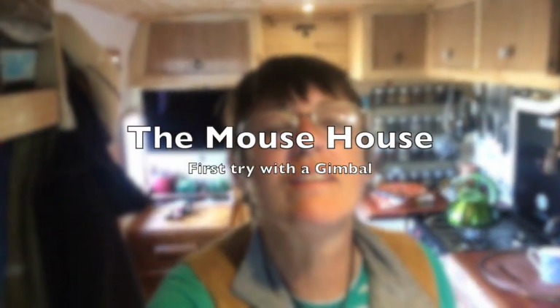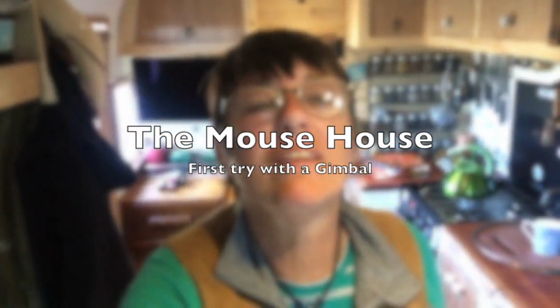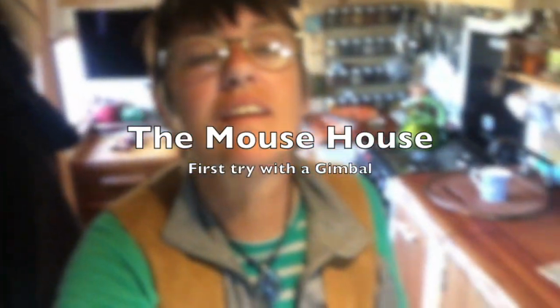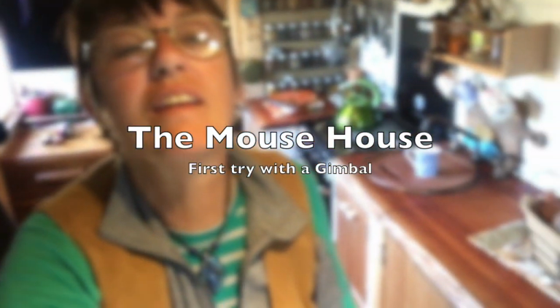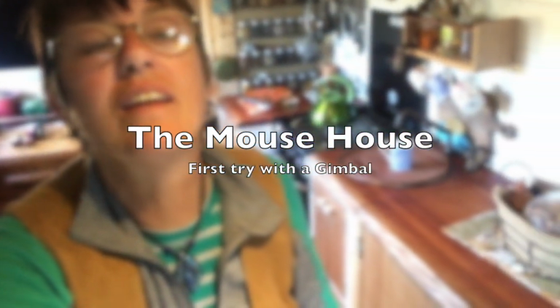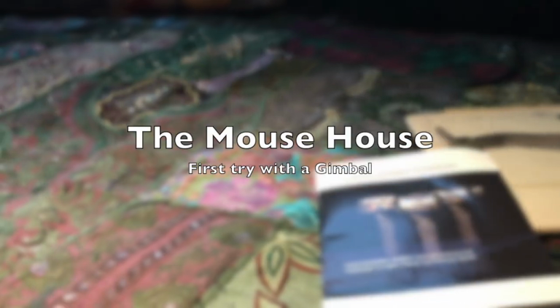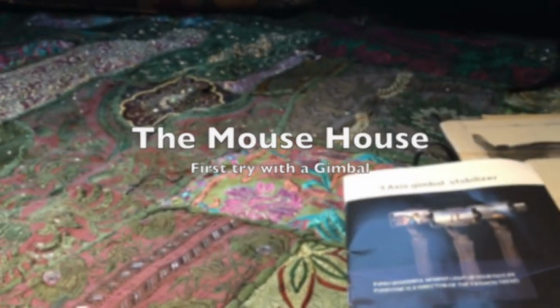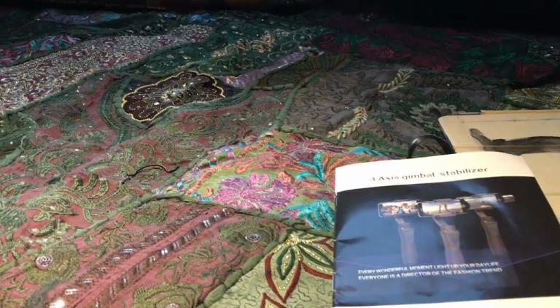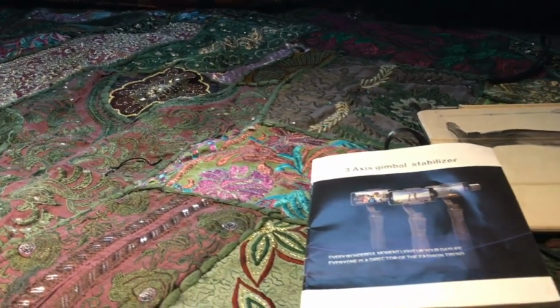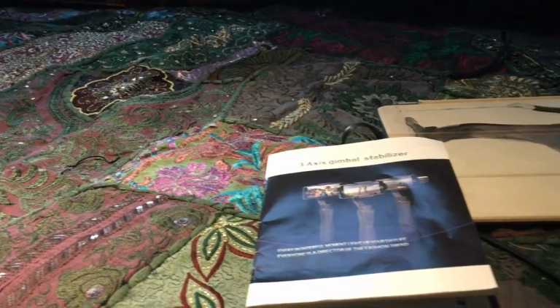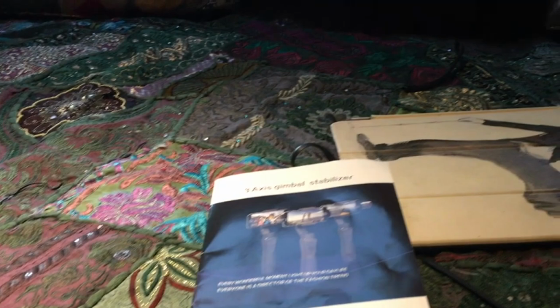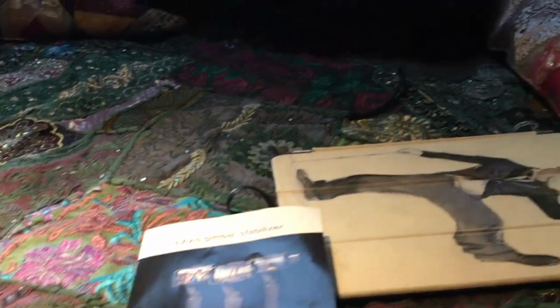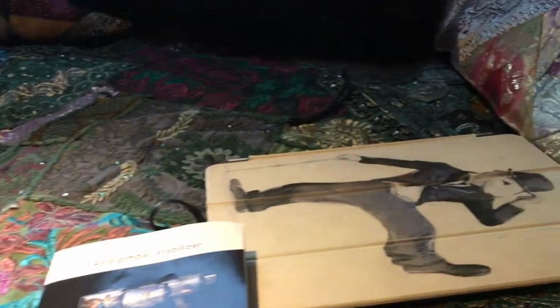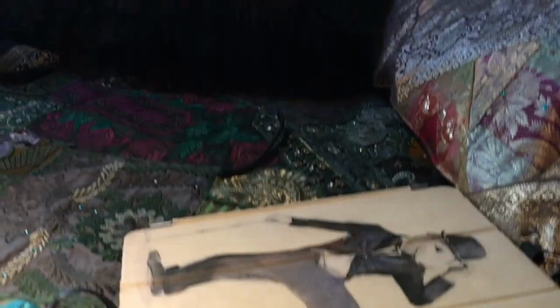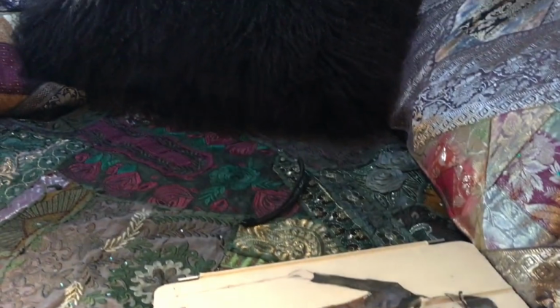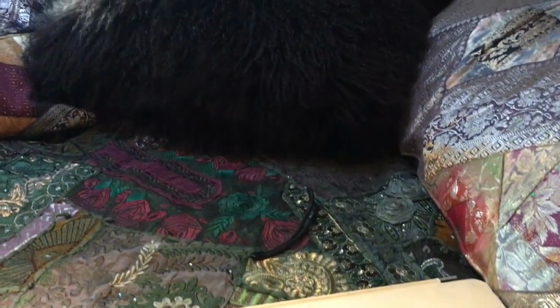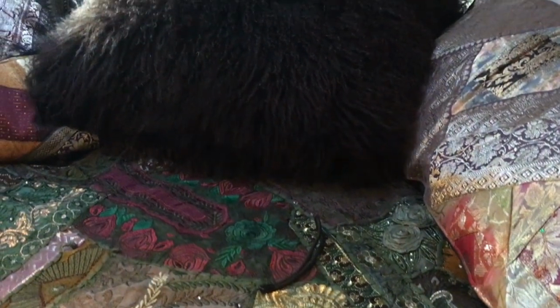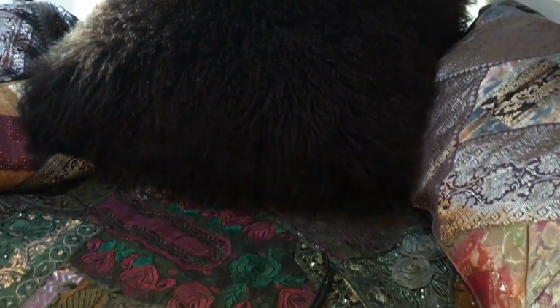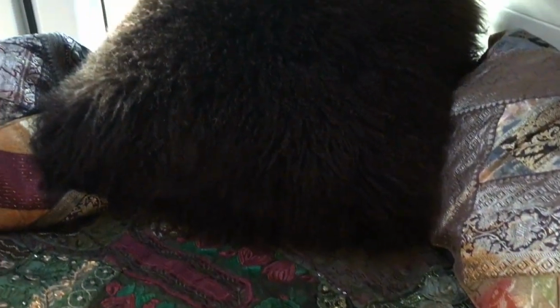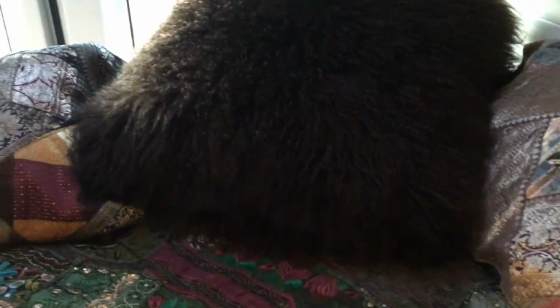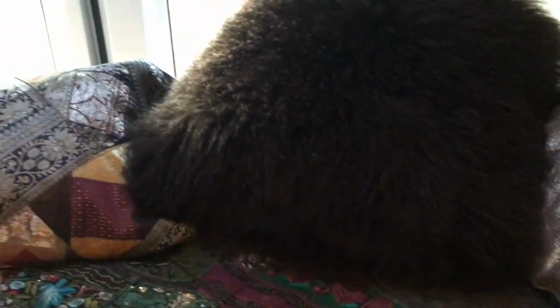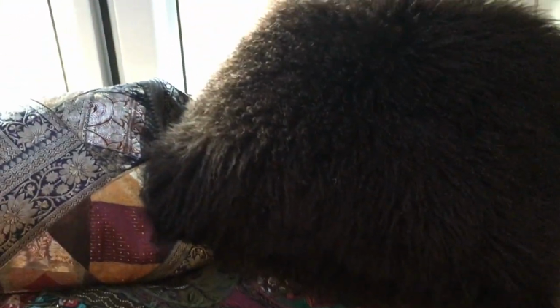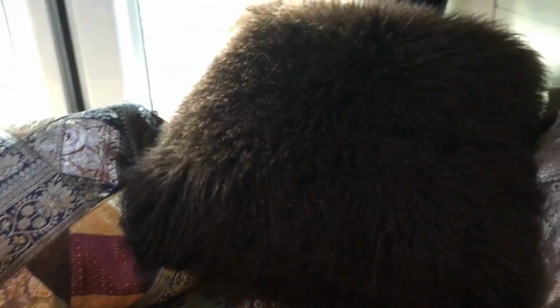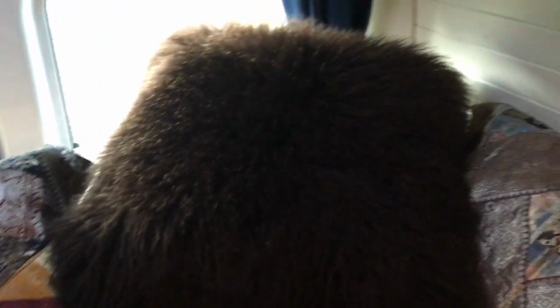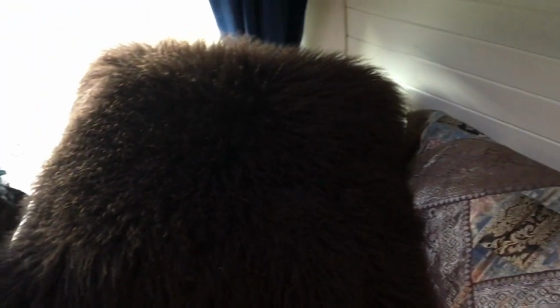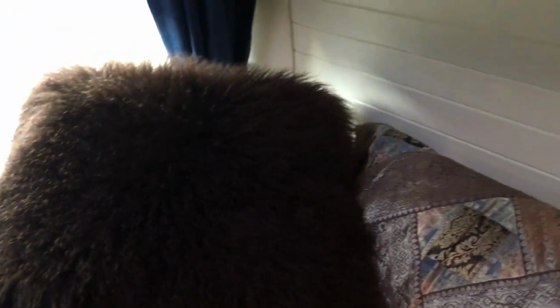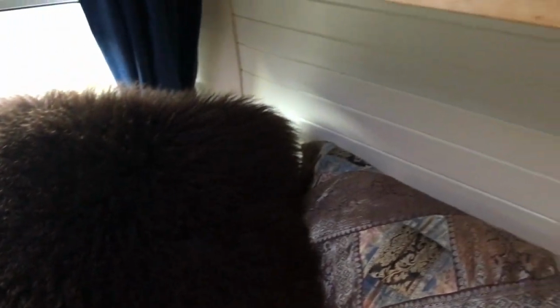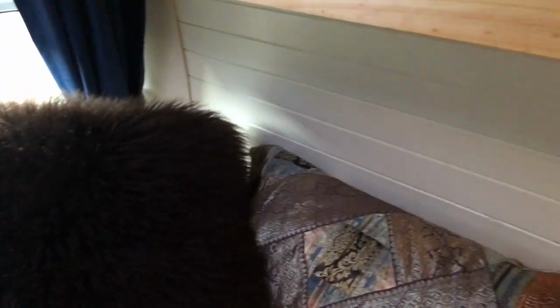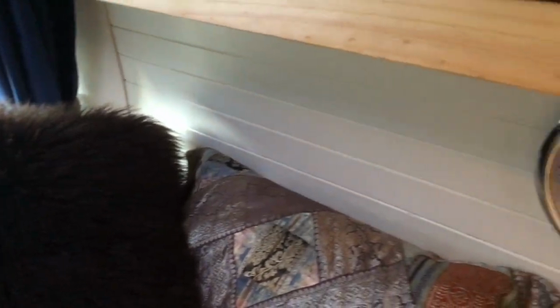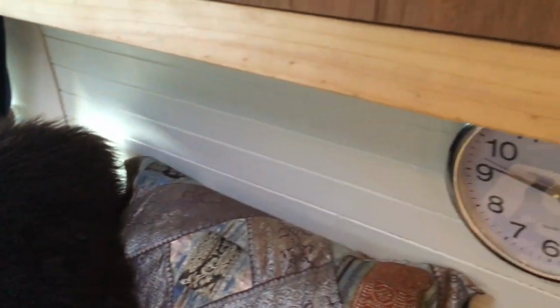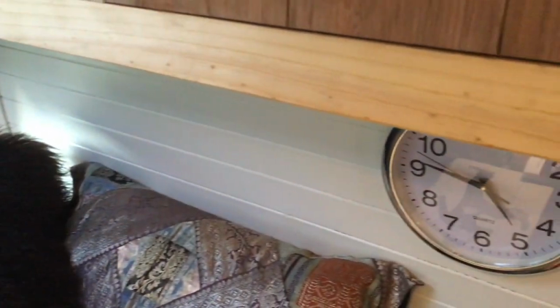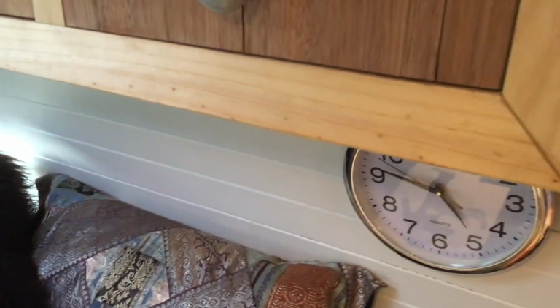Hi there and welcome to my first gimbal test. There's the book. I'm having a go at it. I'm probably not that good at it, but look, it's pretty smooth.